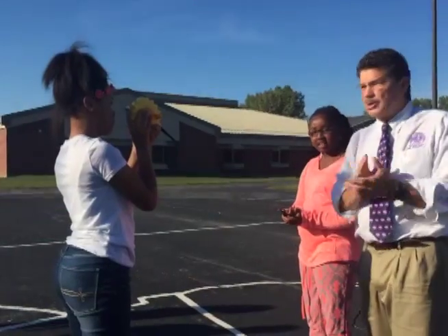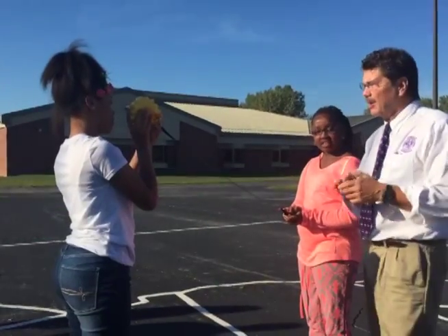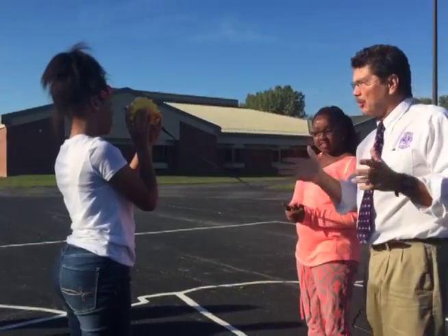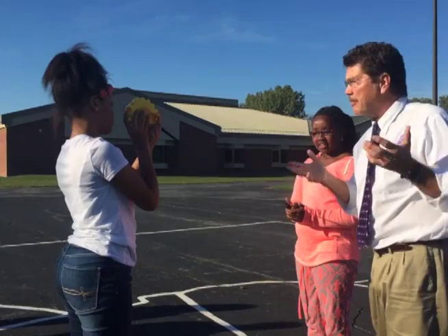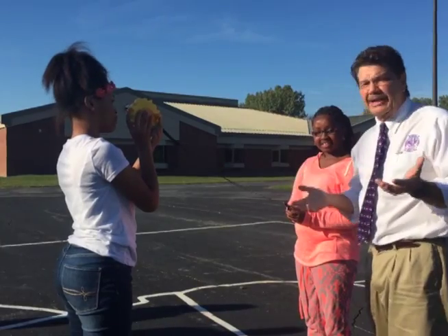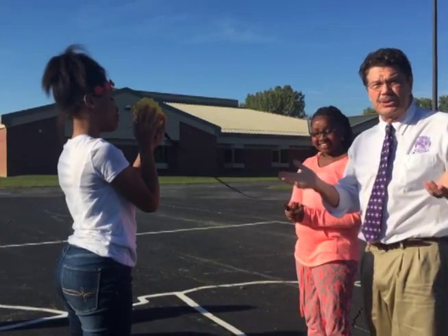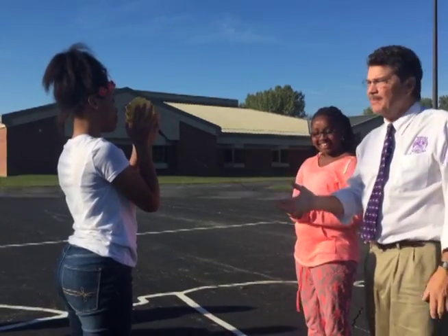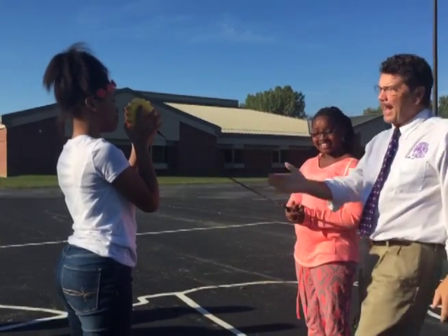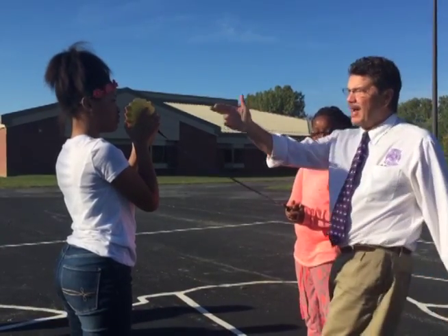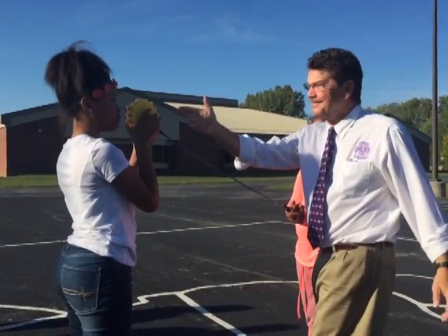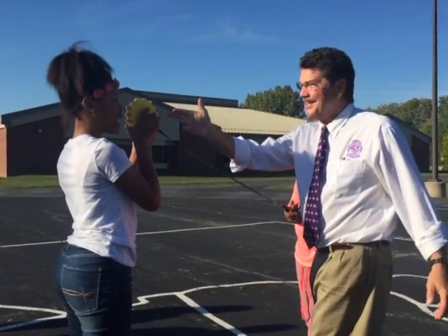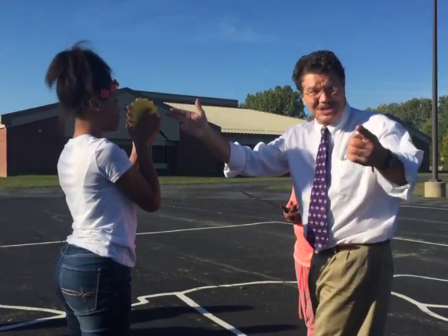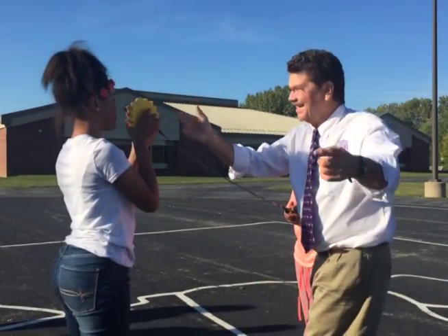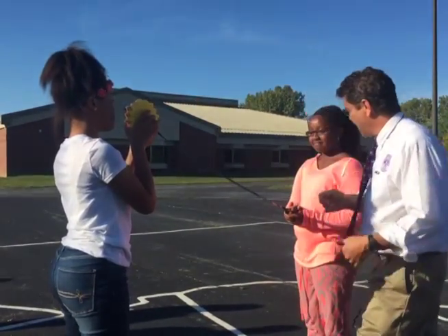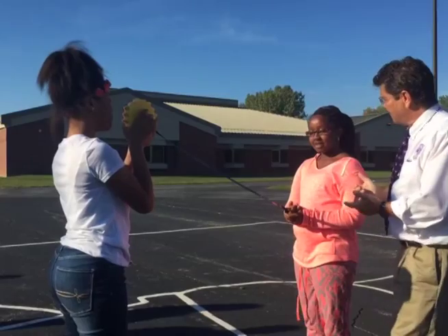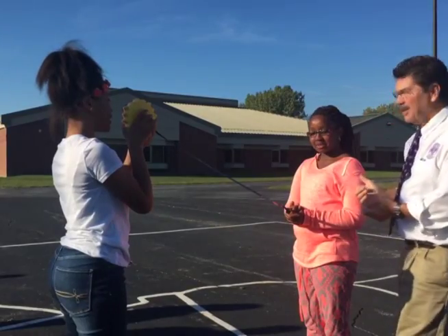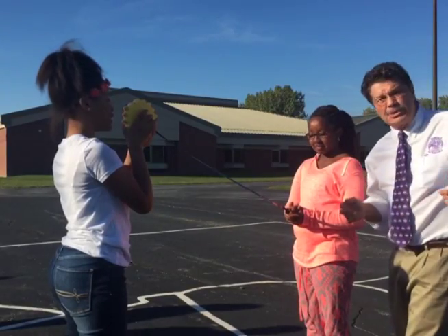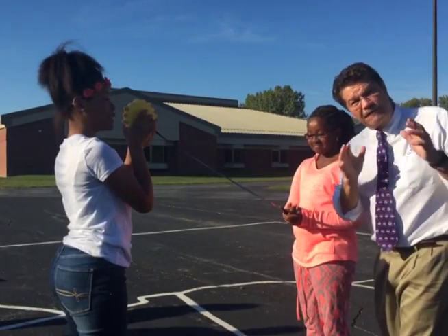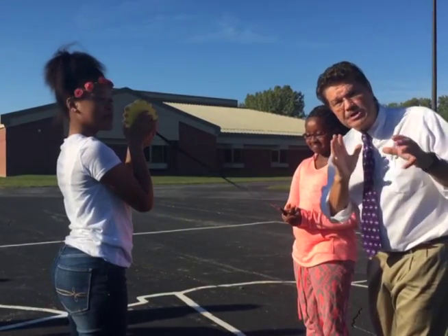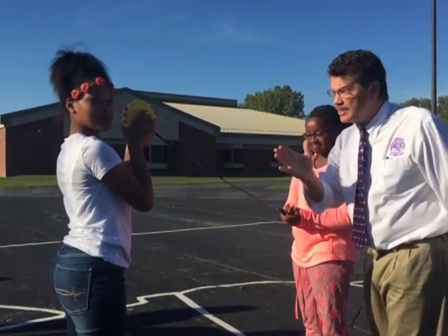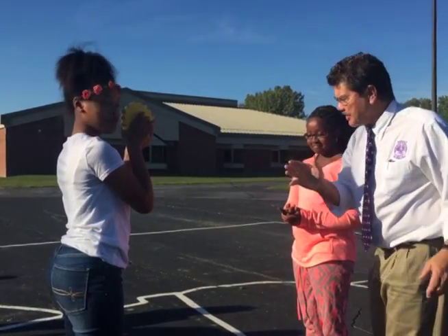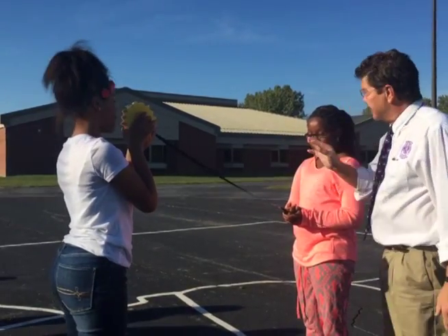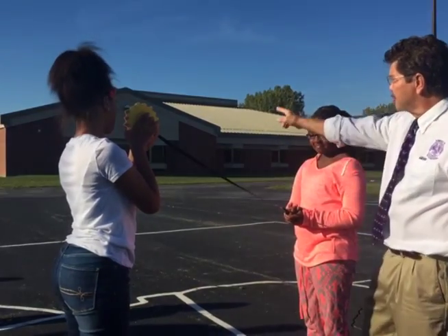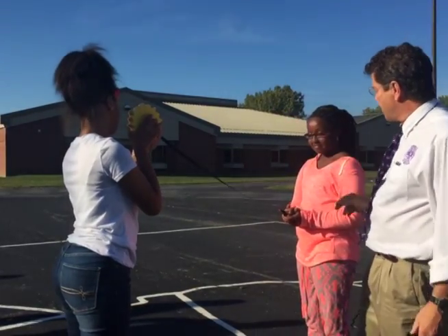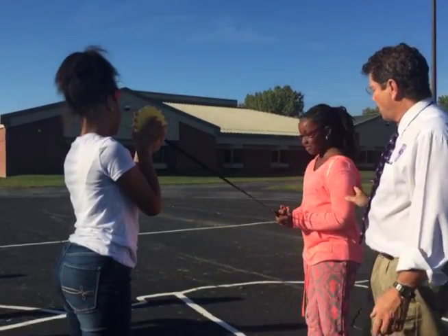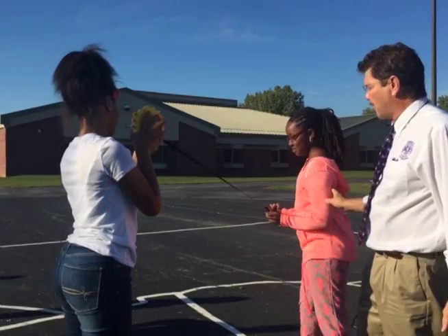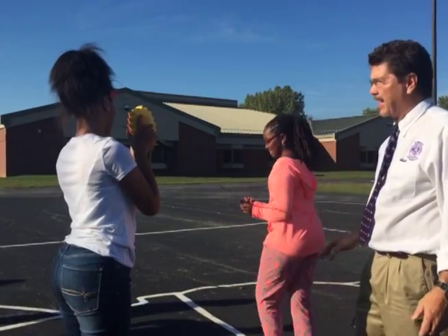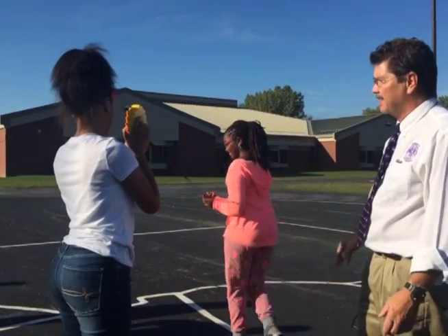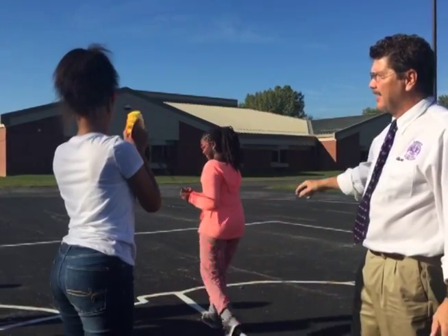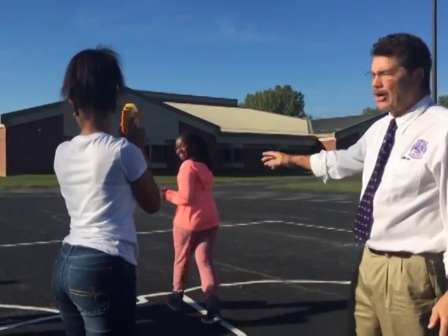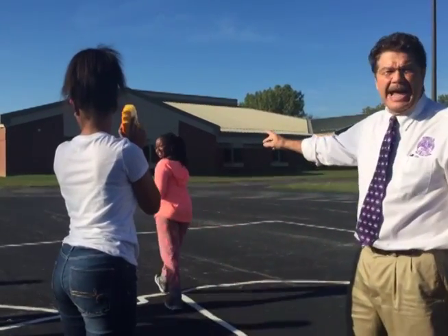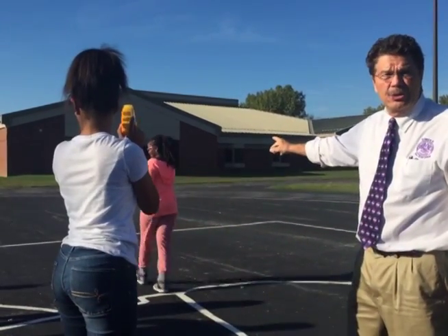We have a little solar system model. I've got some students here. We have the sun. And we have Neptune — one of the farthest planets from the sun. Neptune, show us how far away you are on the scale. That is 30 AUs.